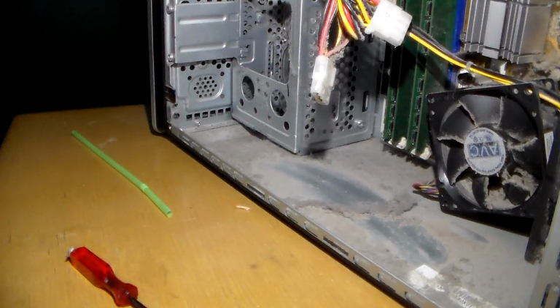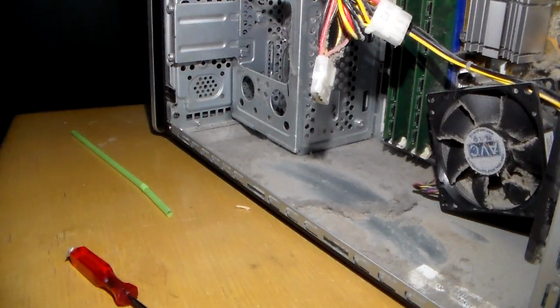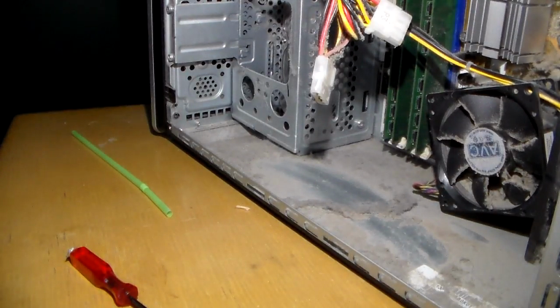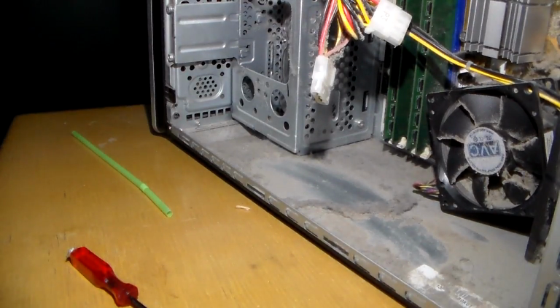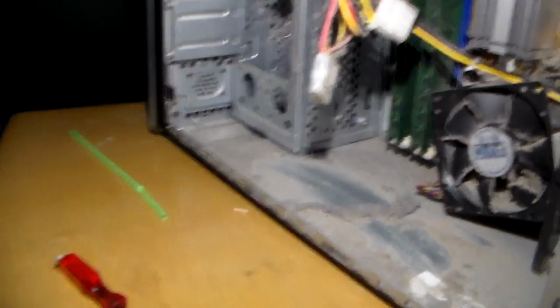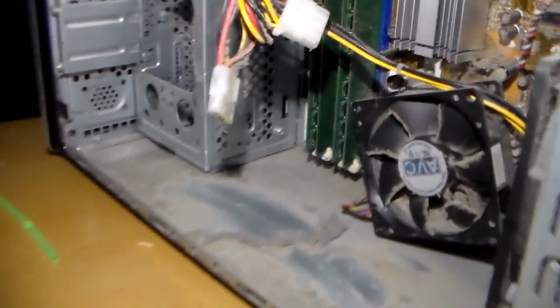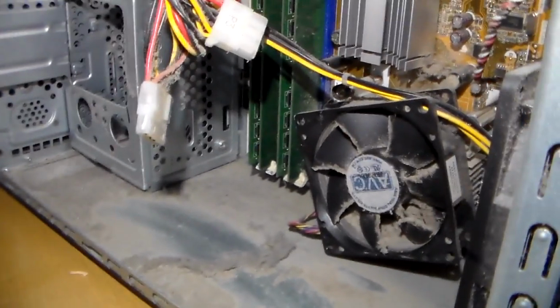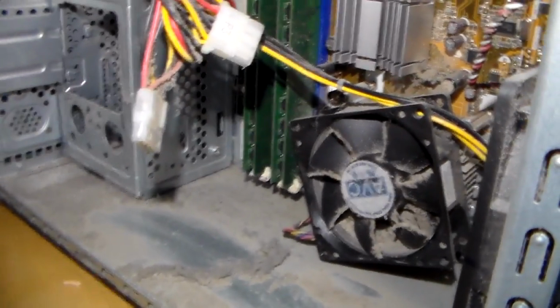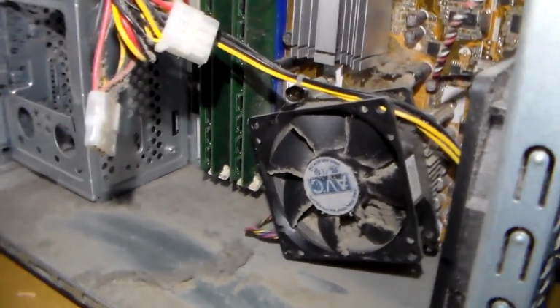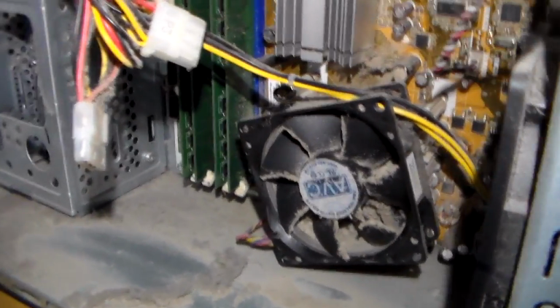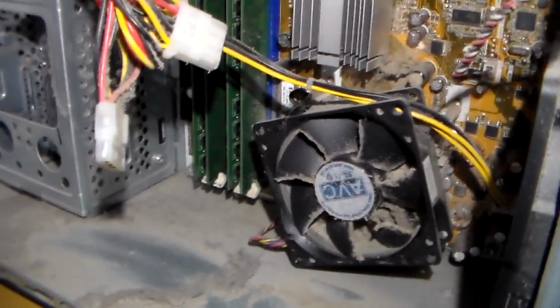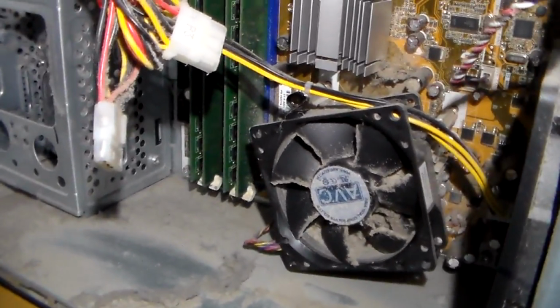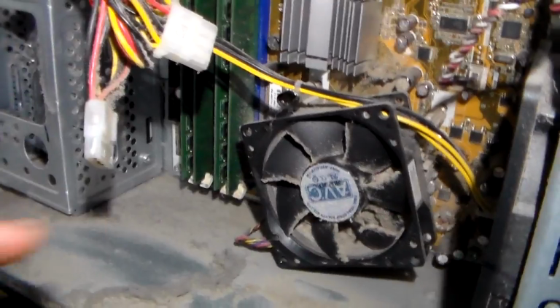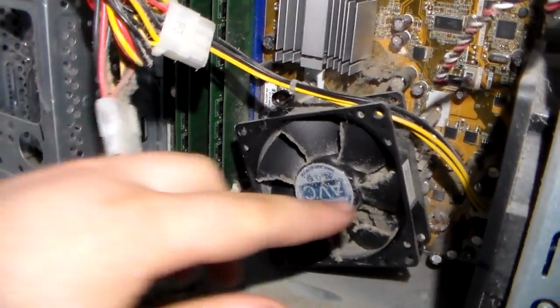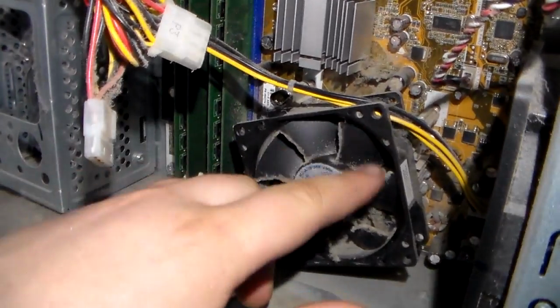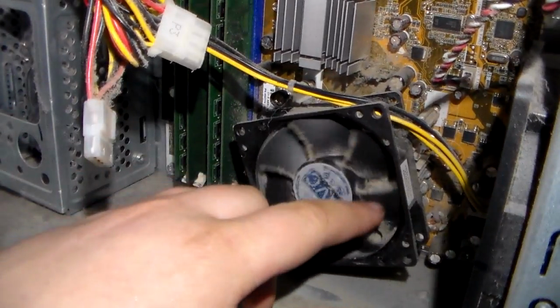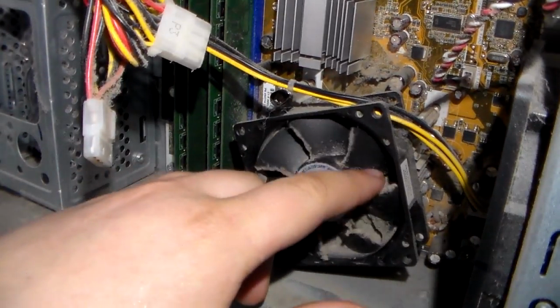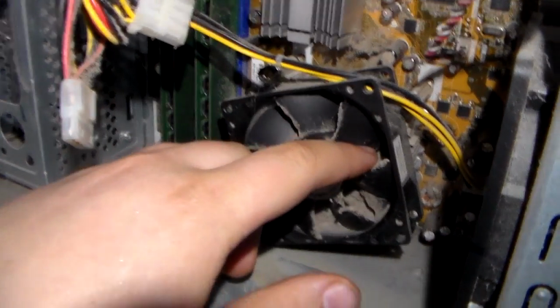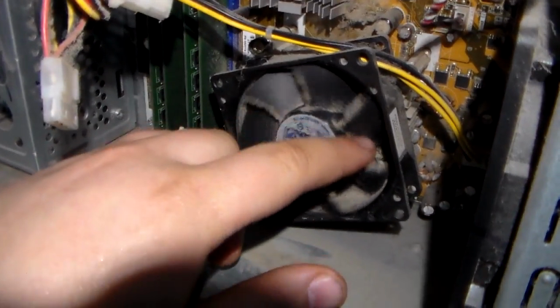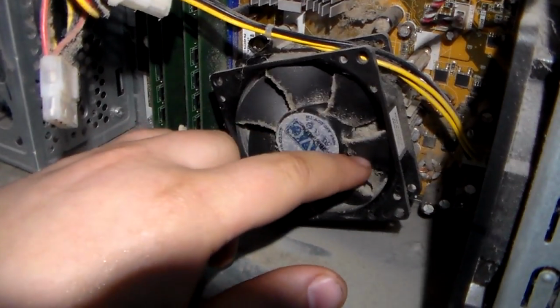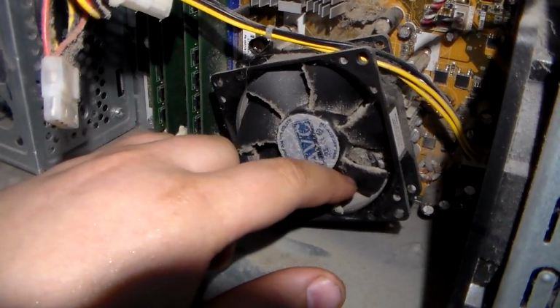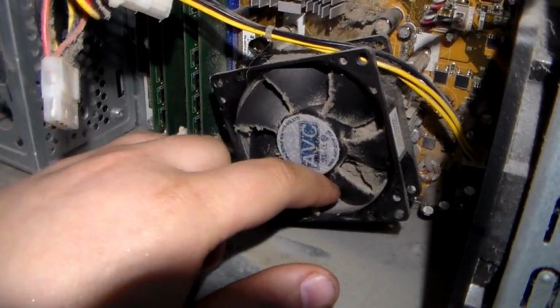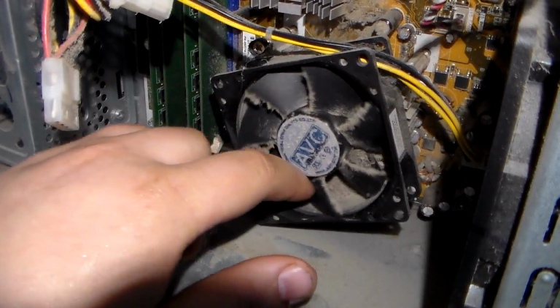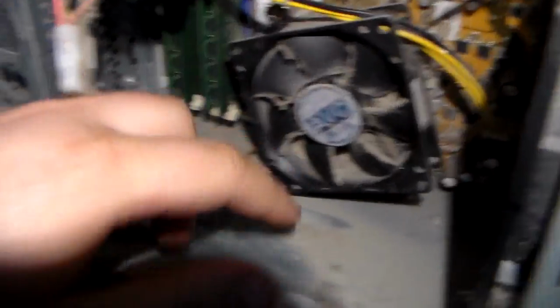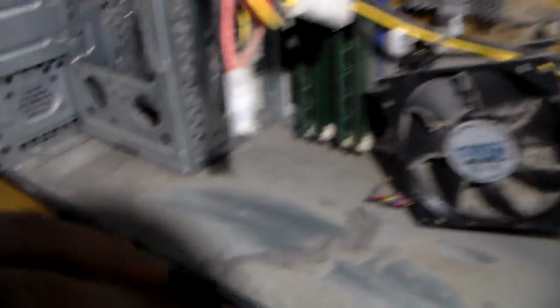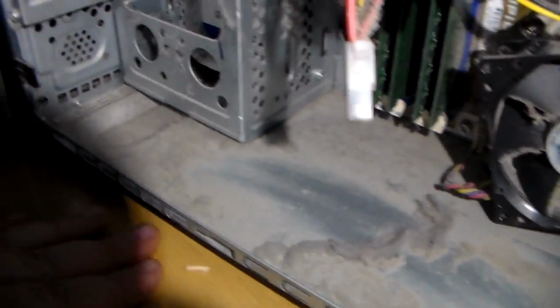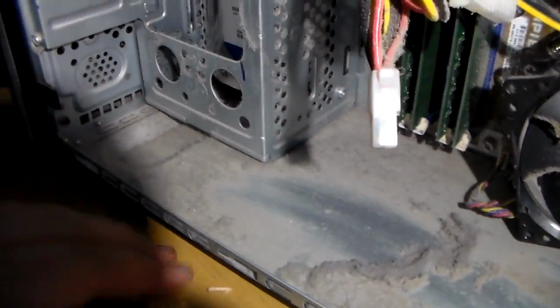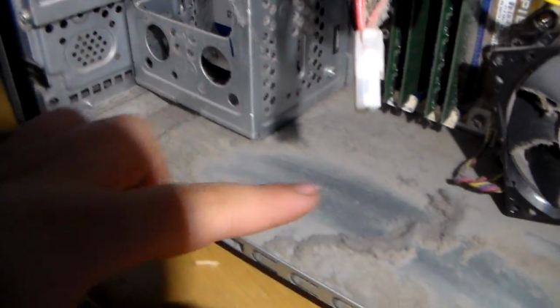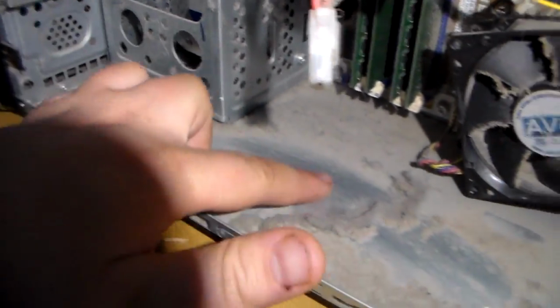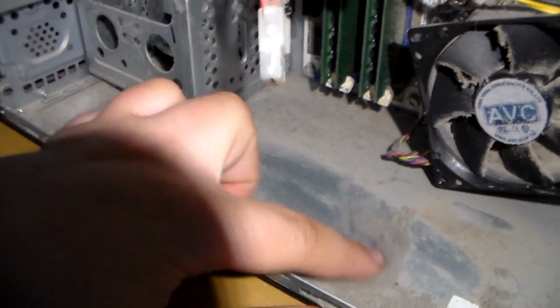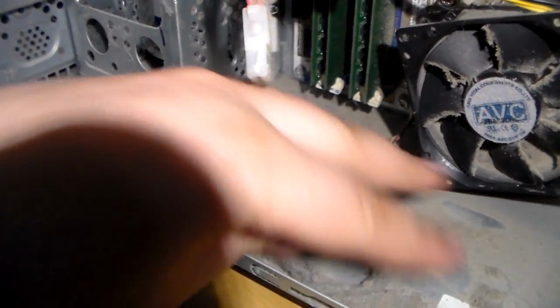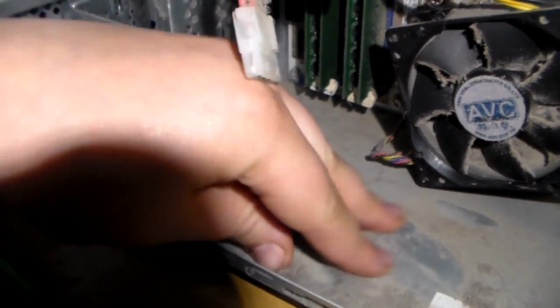If your computer has been sounding really loud lately, it's probably because of this. It's all clogged up. There's a lot of dust in this computer.